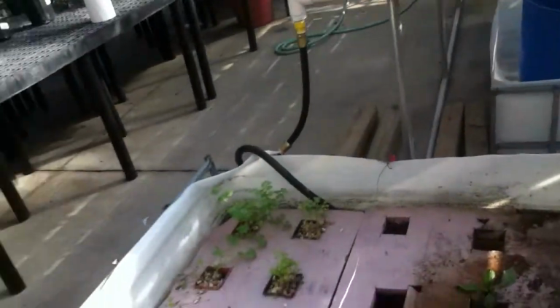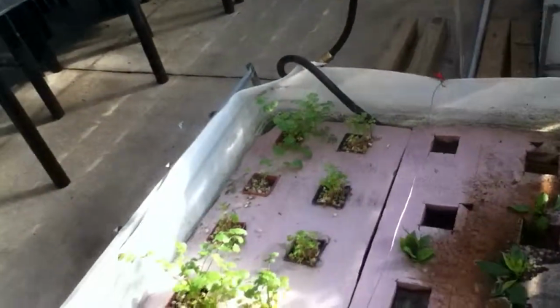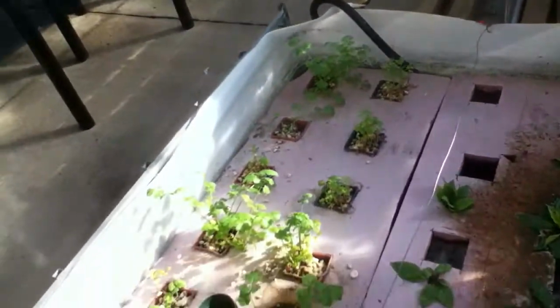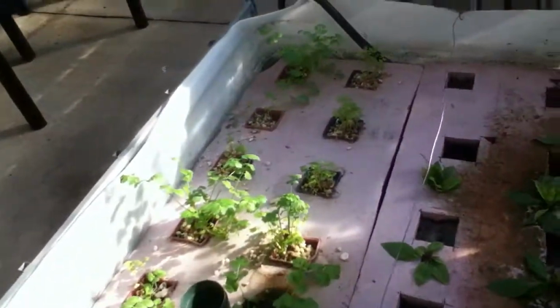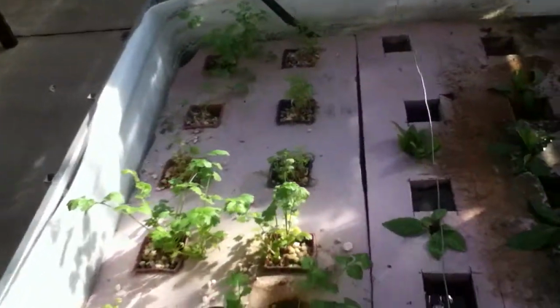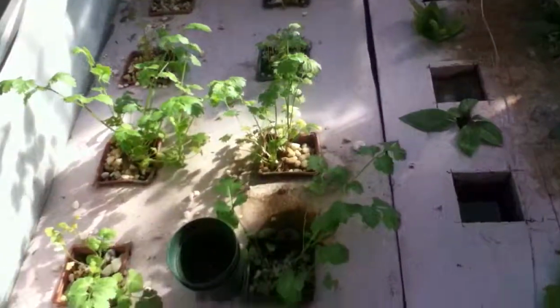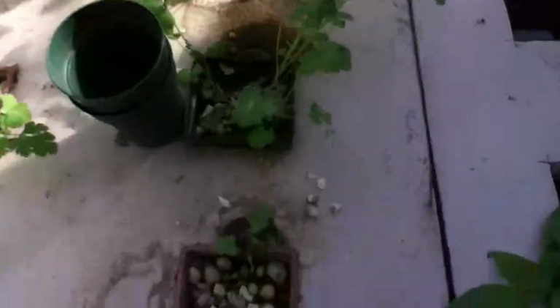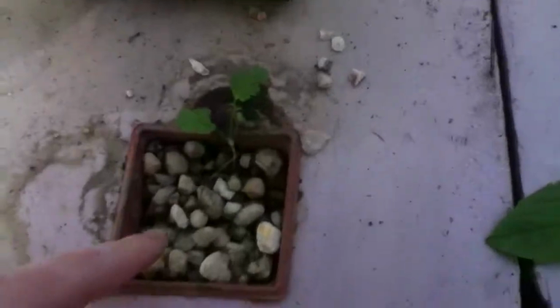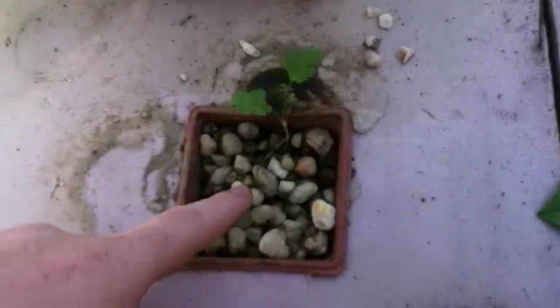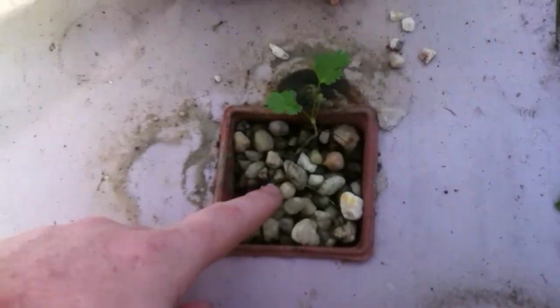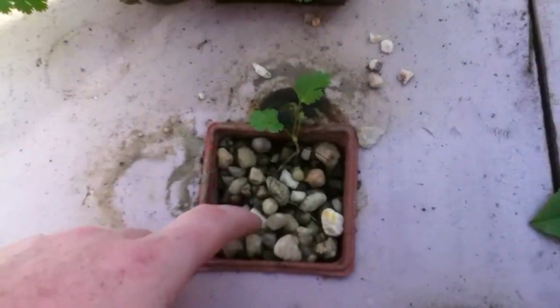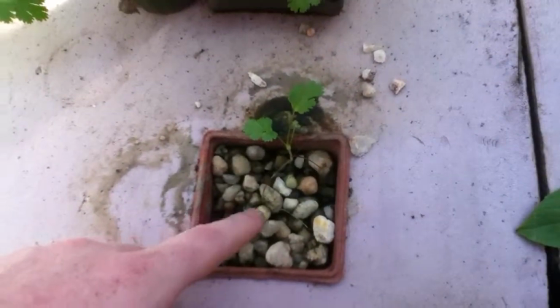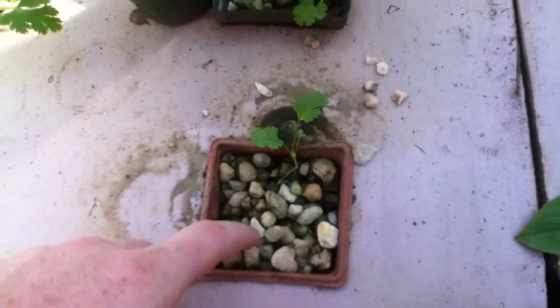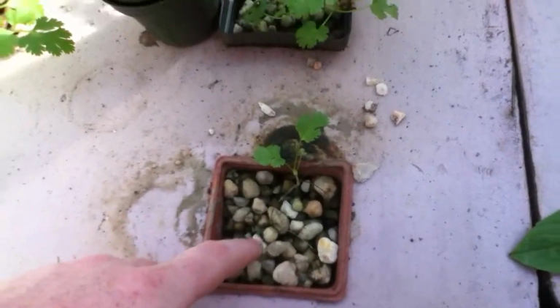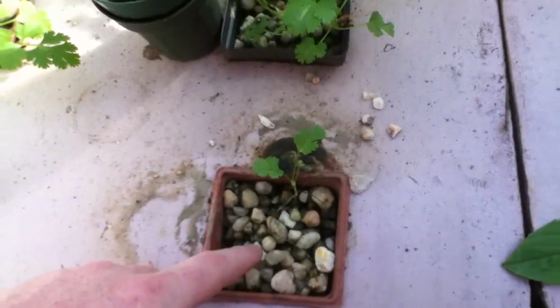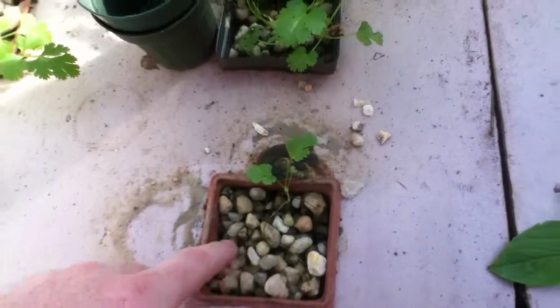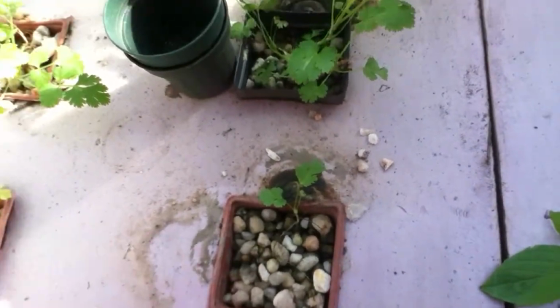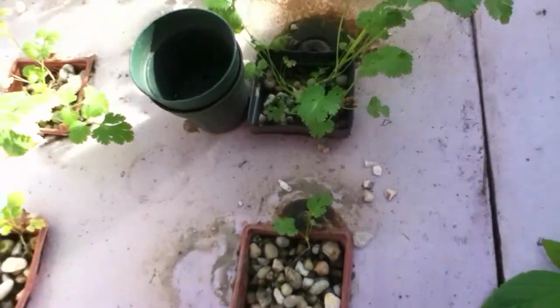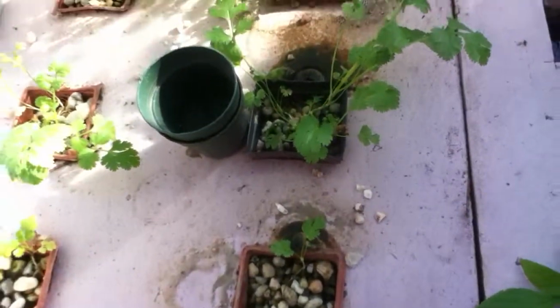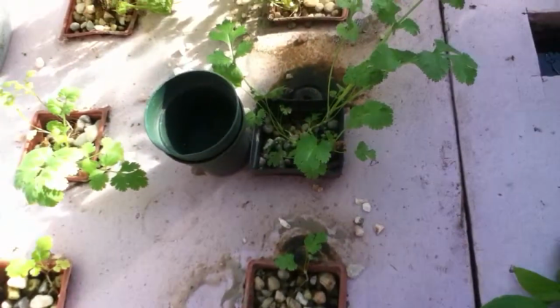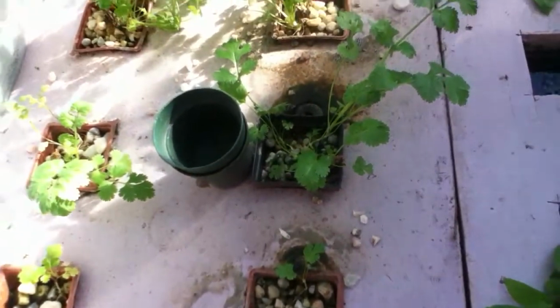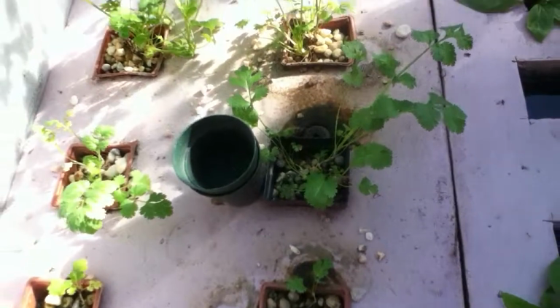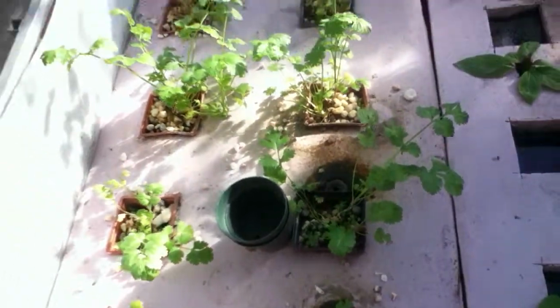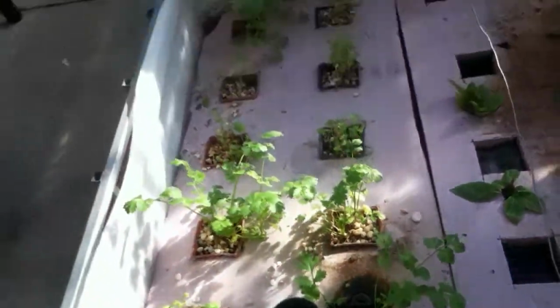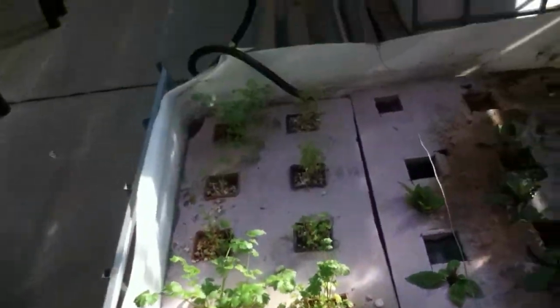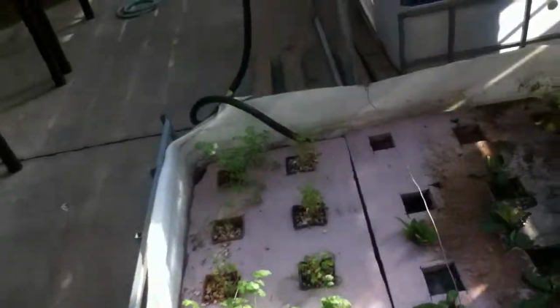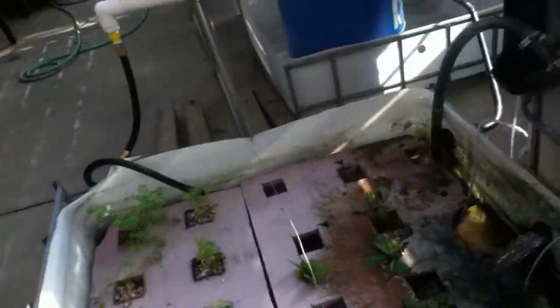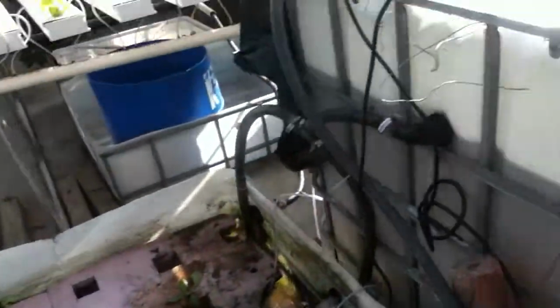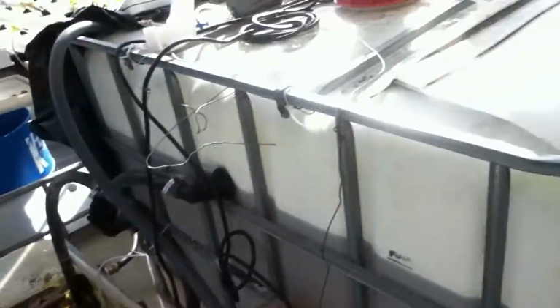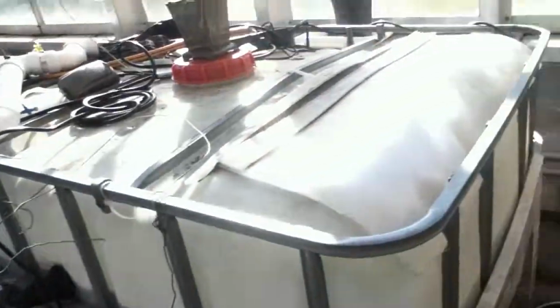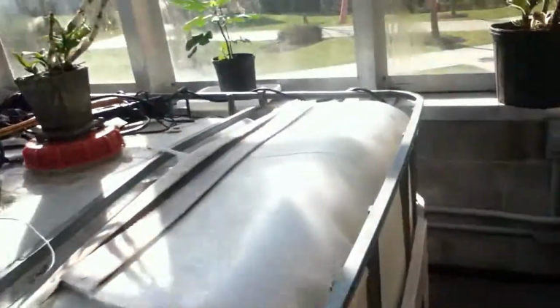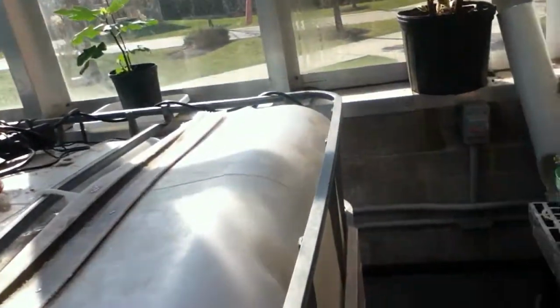Those were actually started from seed right in the gravel cups — we just planted seed right there. Seemed to have taken pretty well. I'm sure some of the seeds drowned, but that's okay.